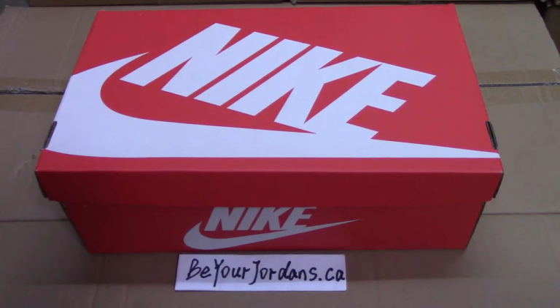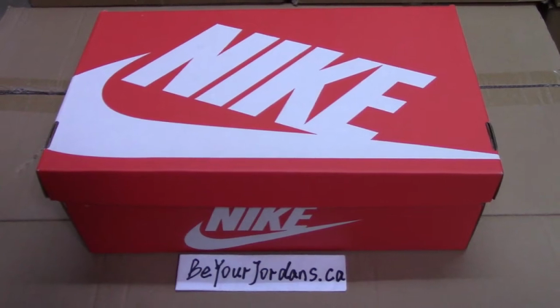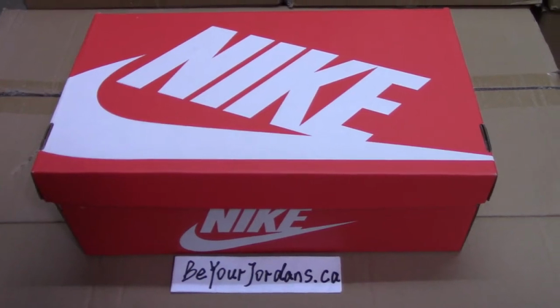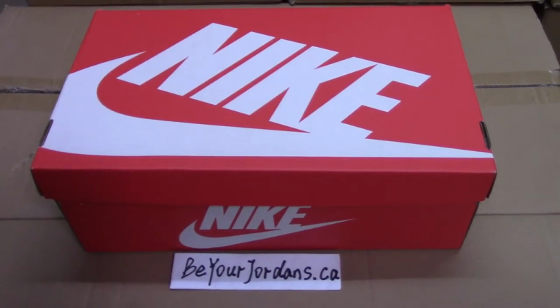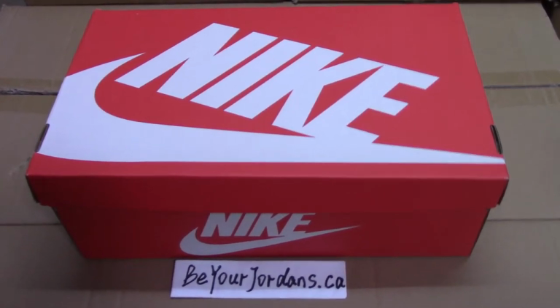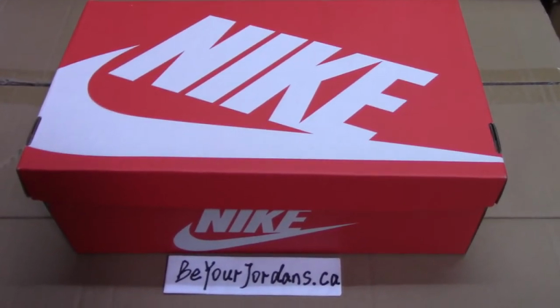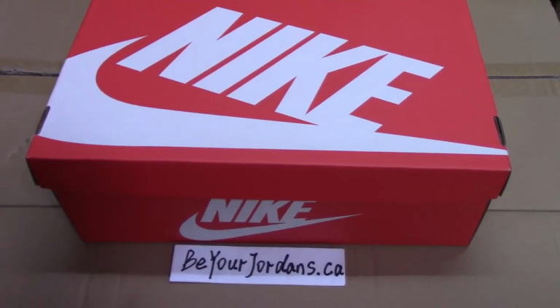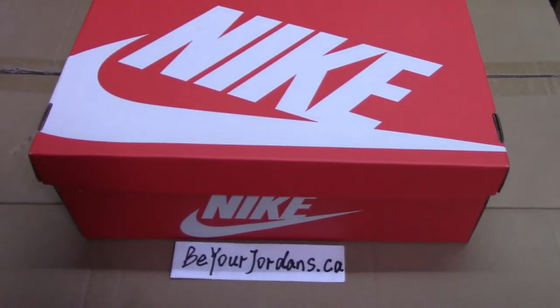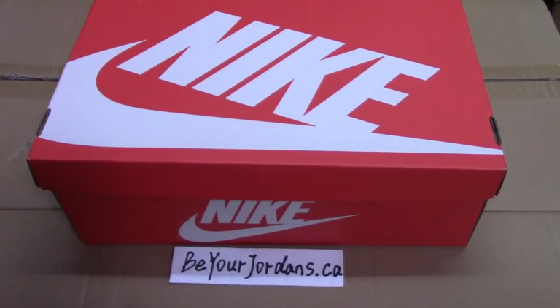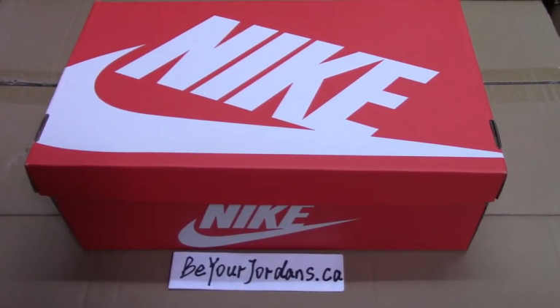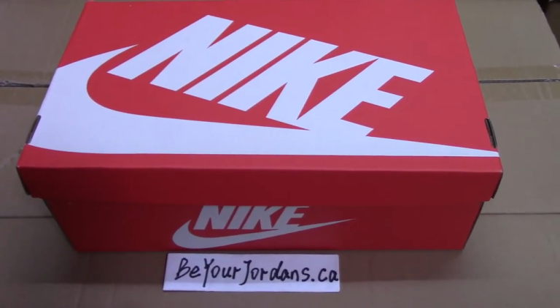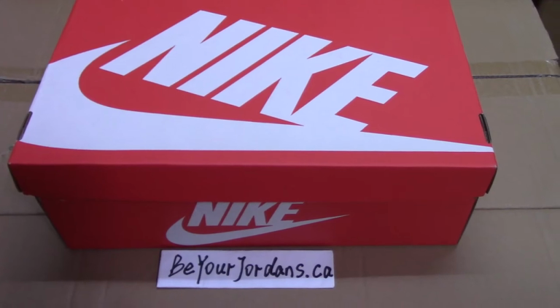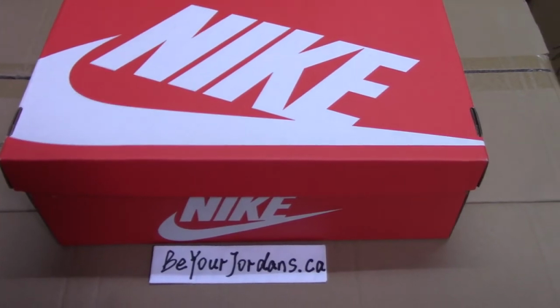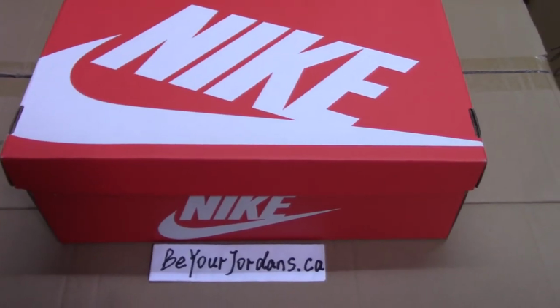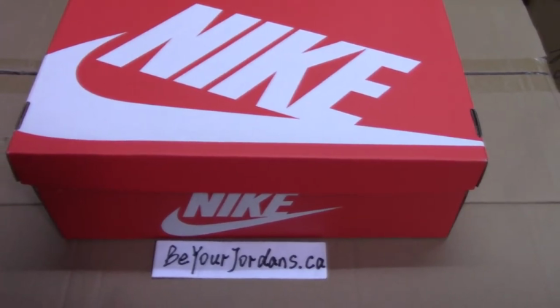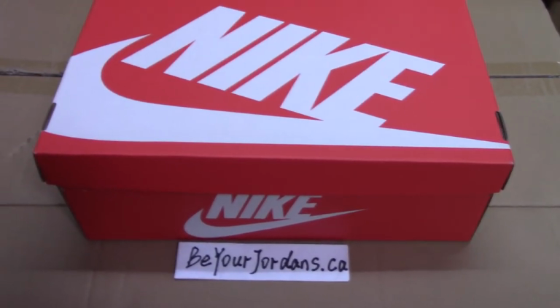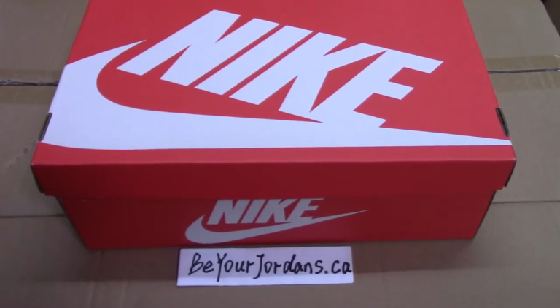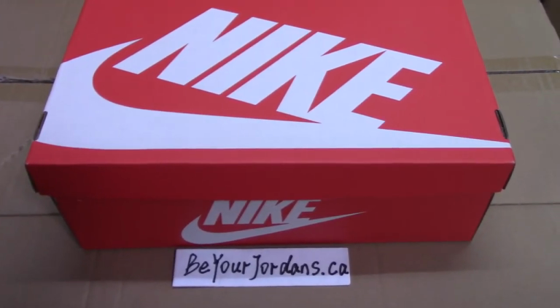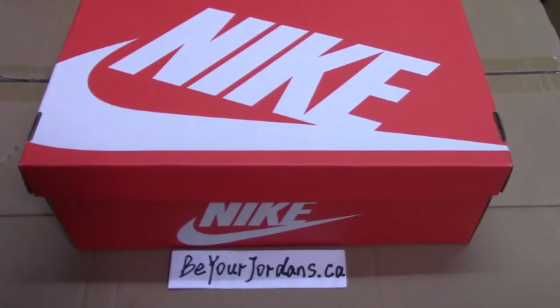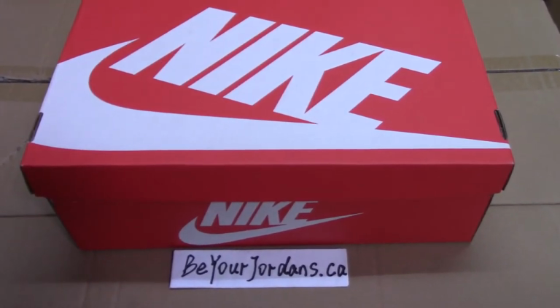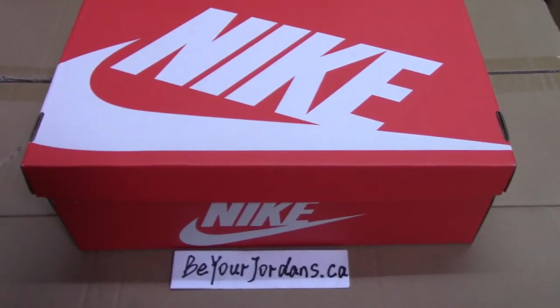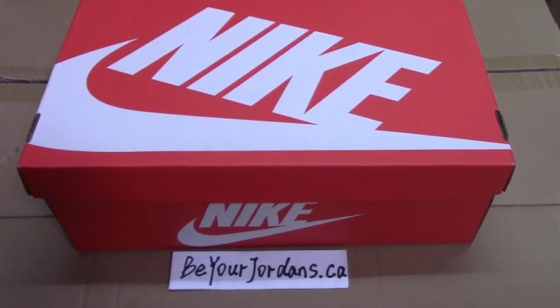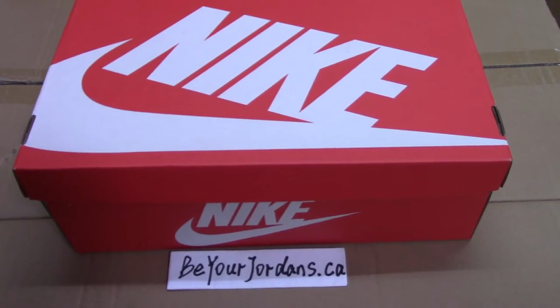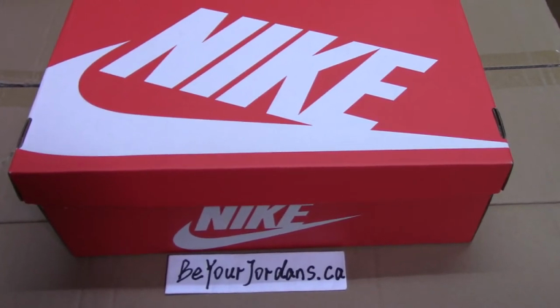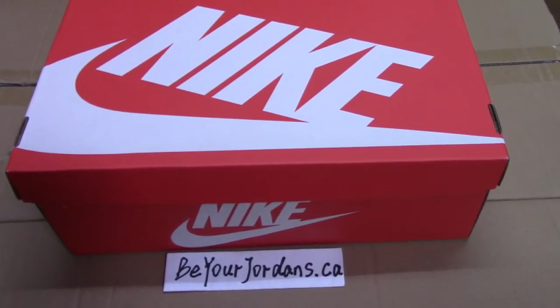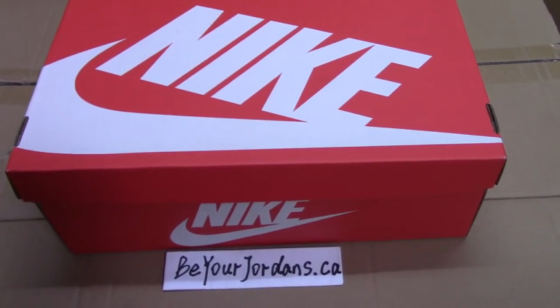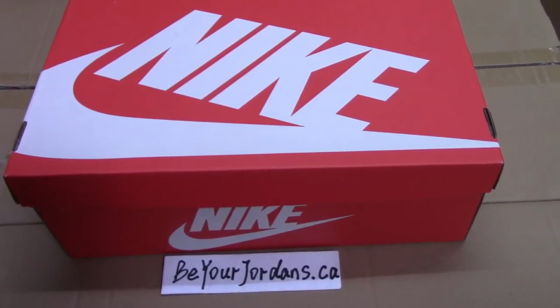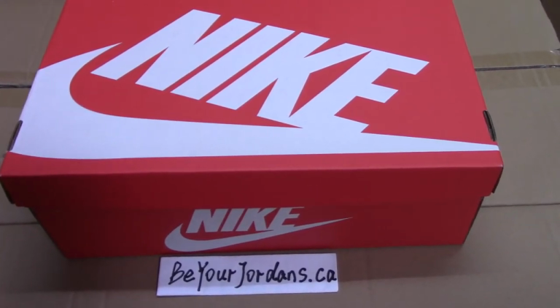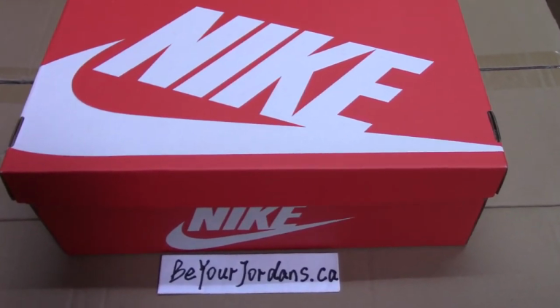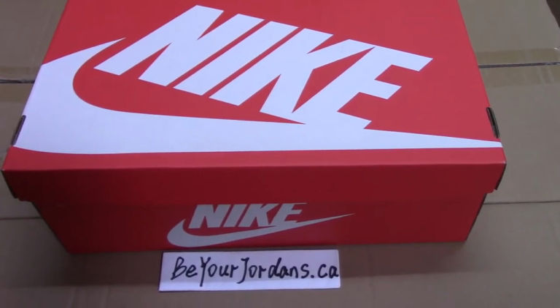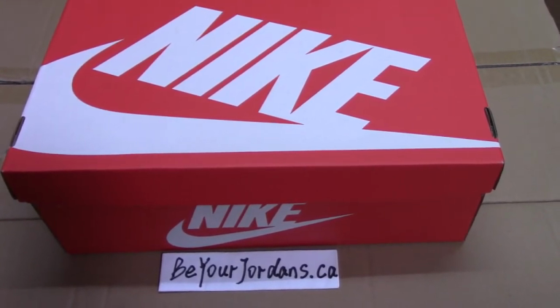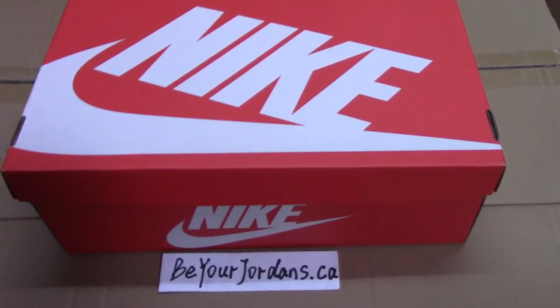What's up YouTube? Welcome to my channel. You can check the shoe box here. As you know, this is an EJJ Red October and we got the final version.